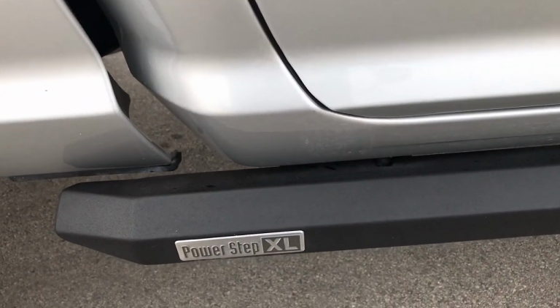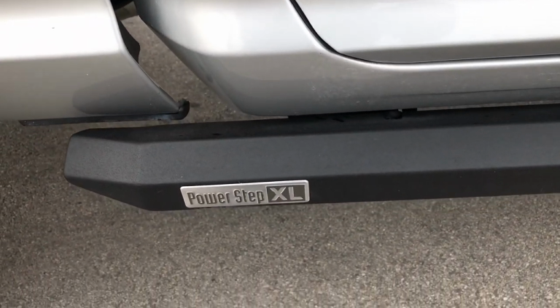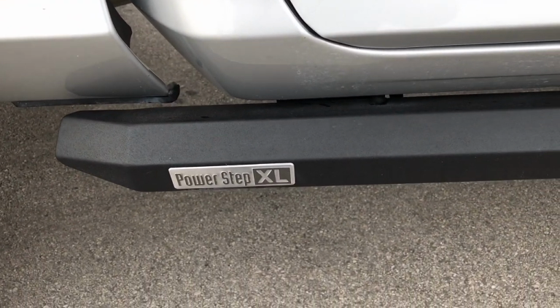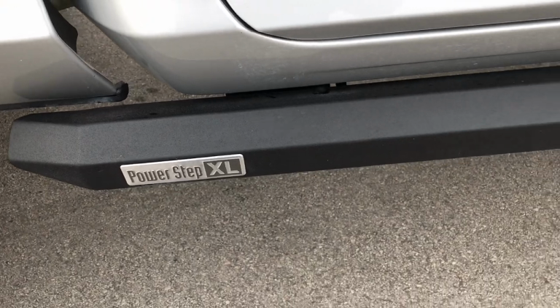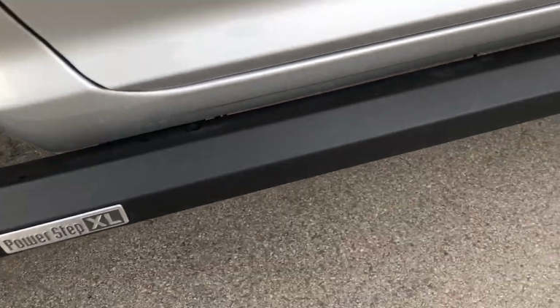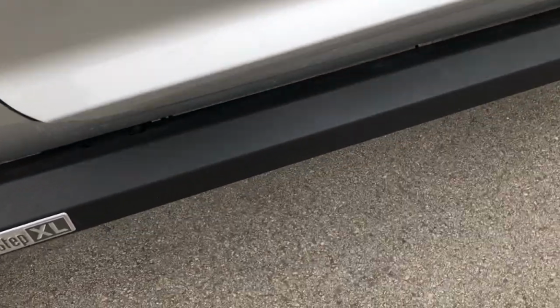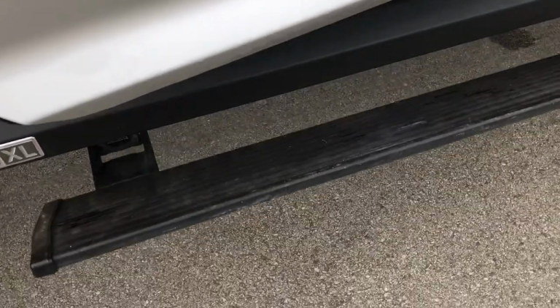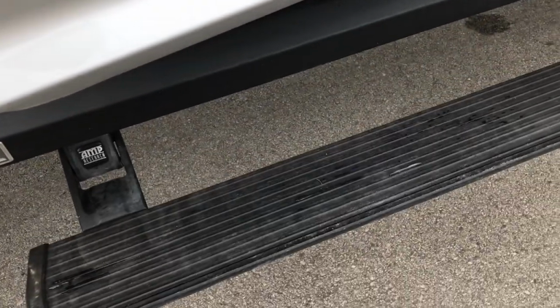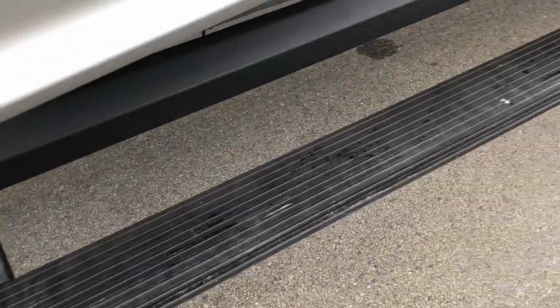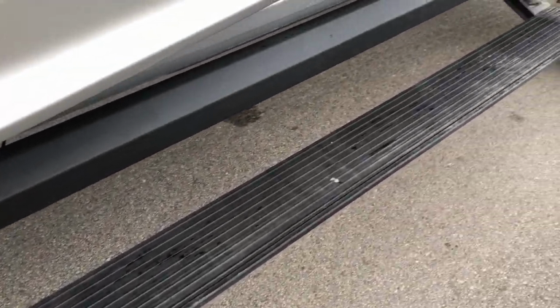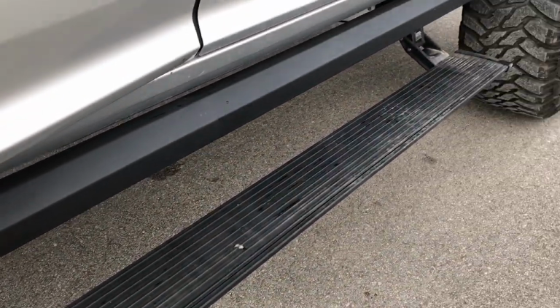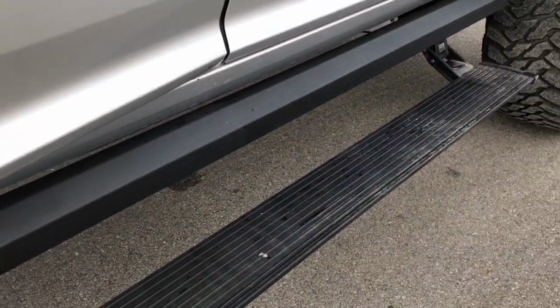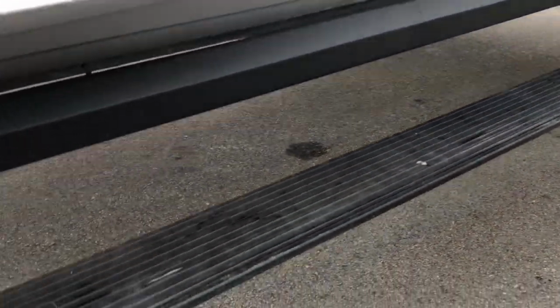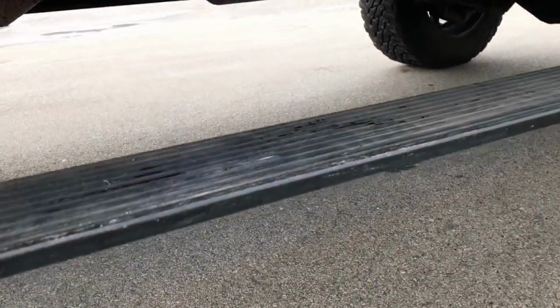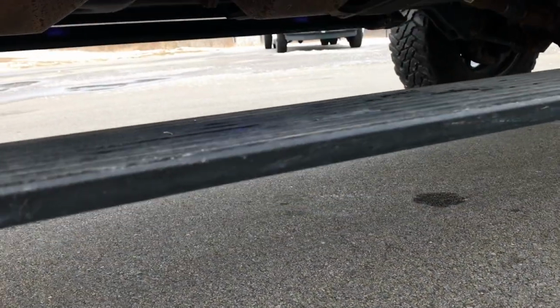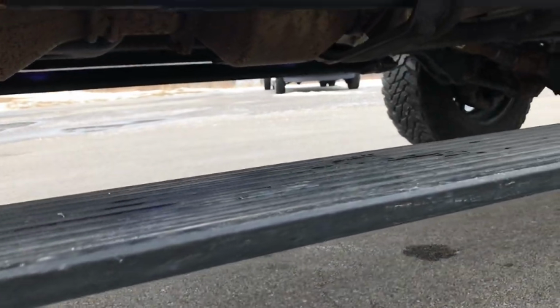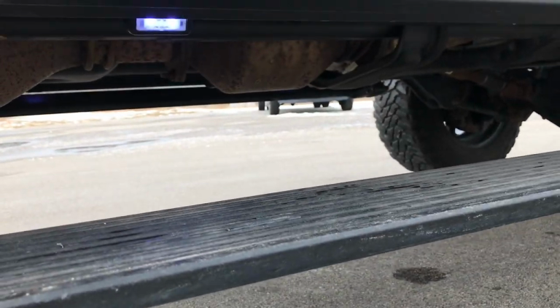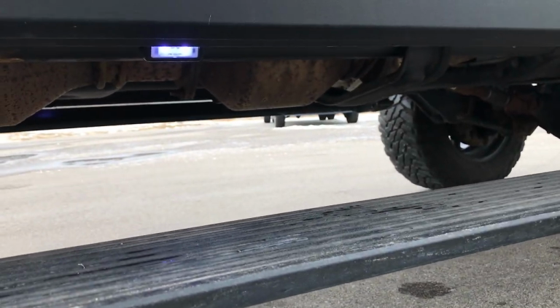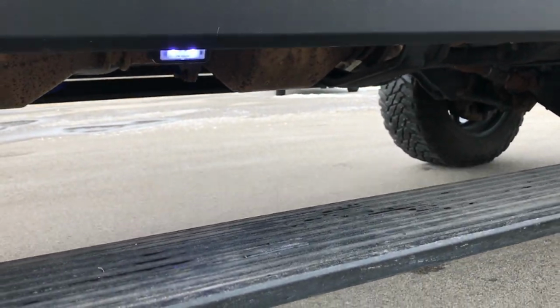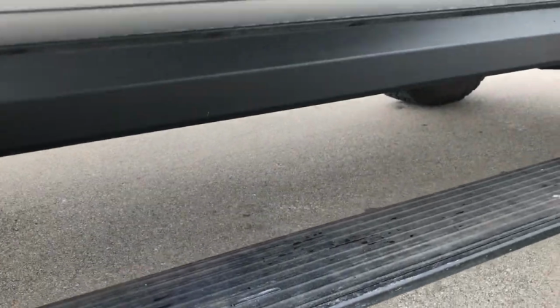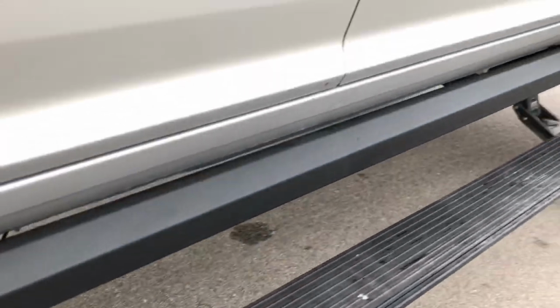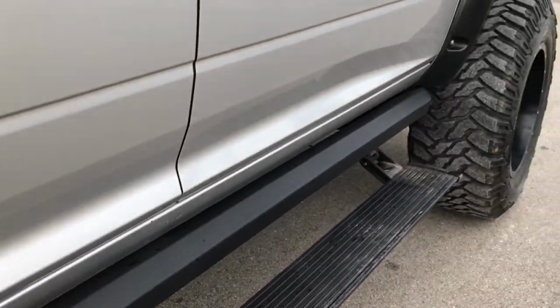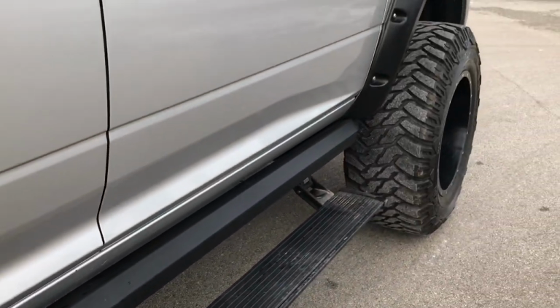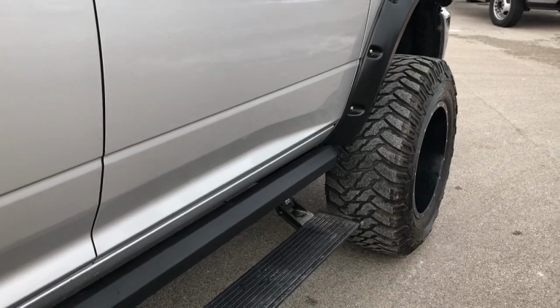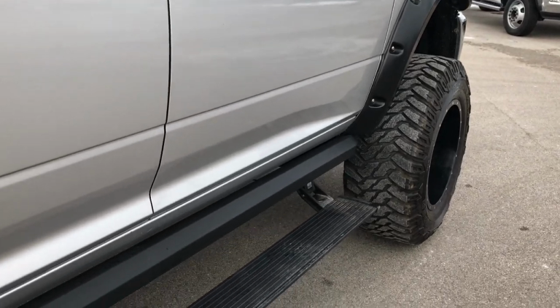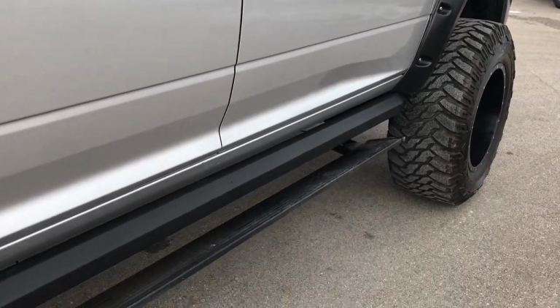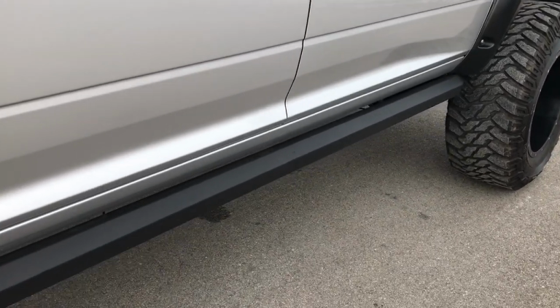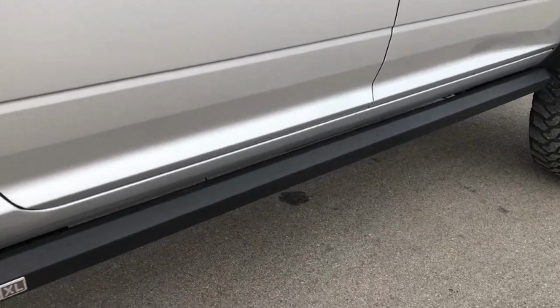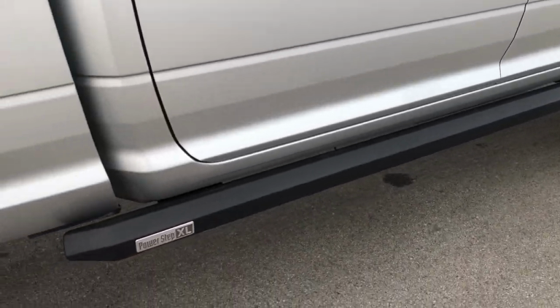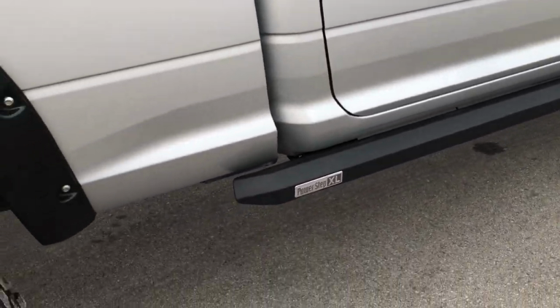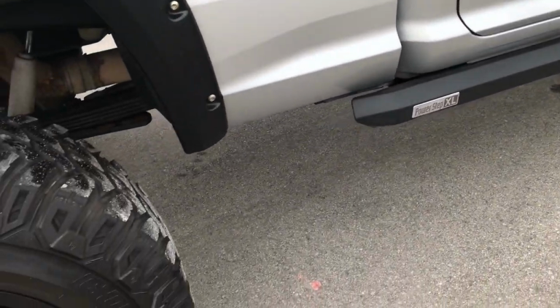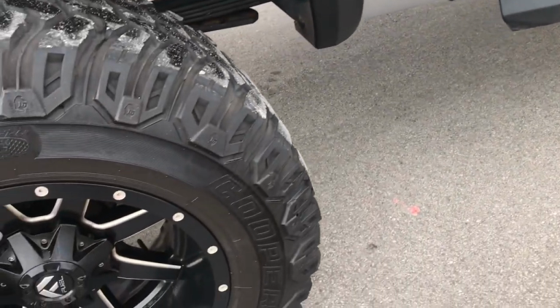It has Power Step XL power fold-out step bars with little LED lights underneath as well. Very good looking and very functional step bars, especially on a truck this big.